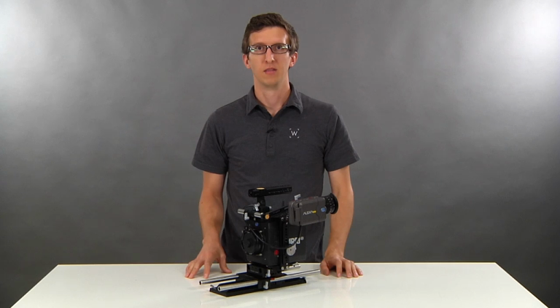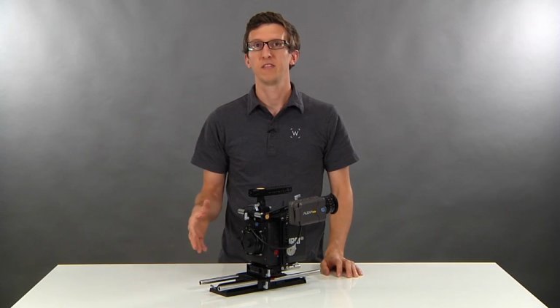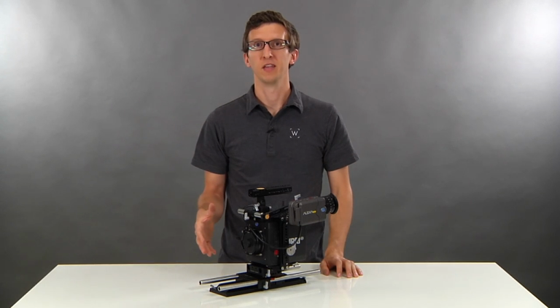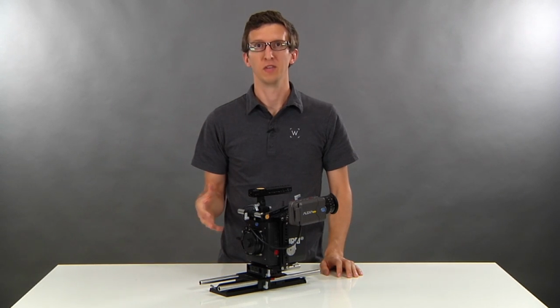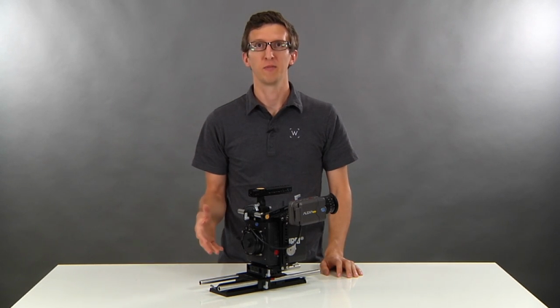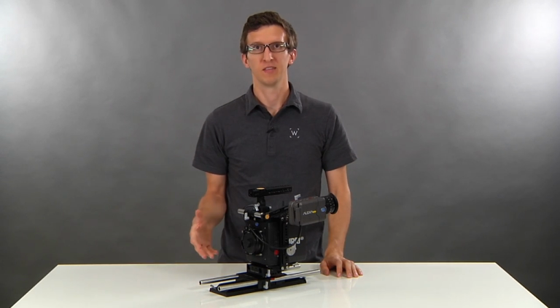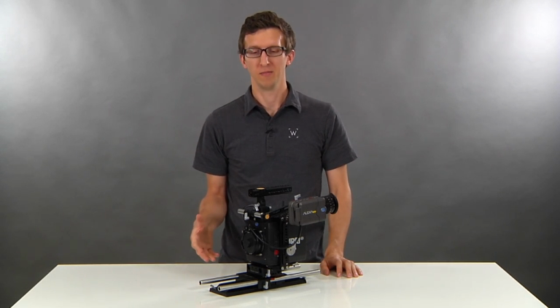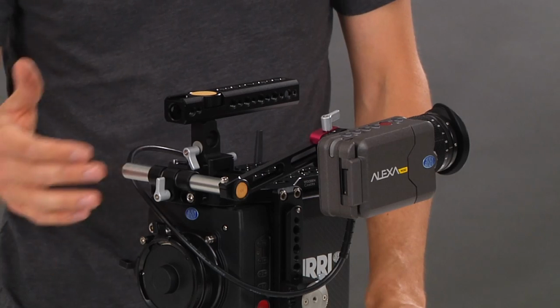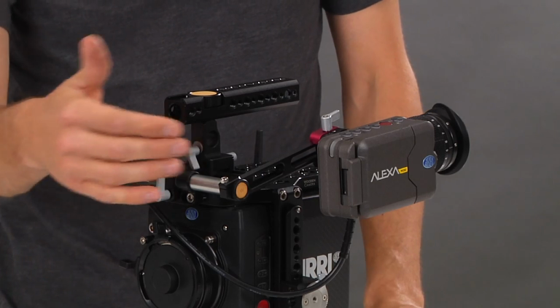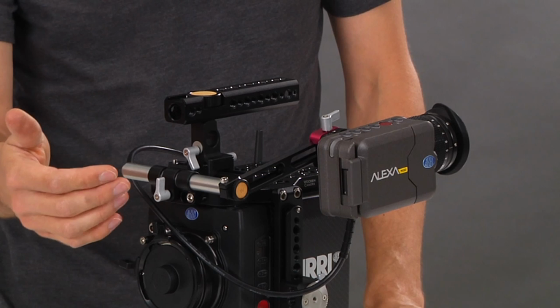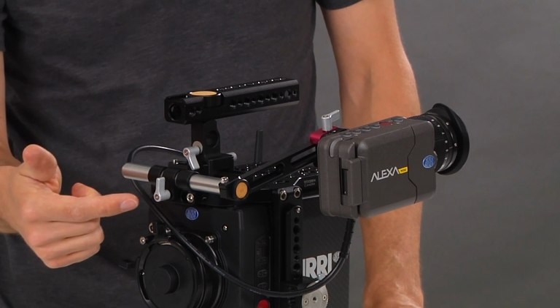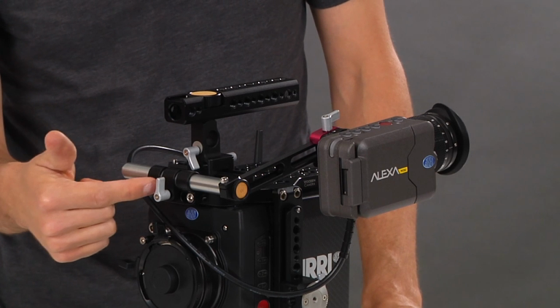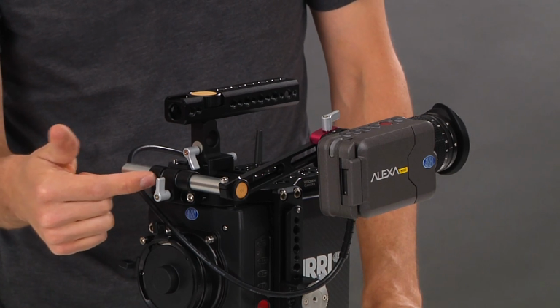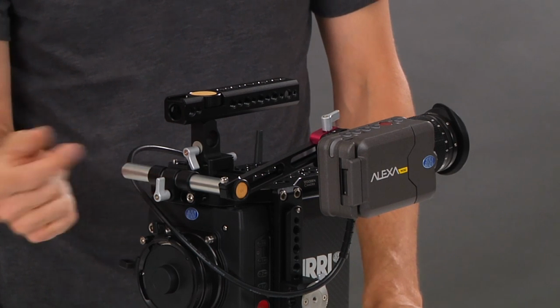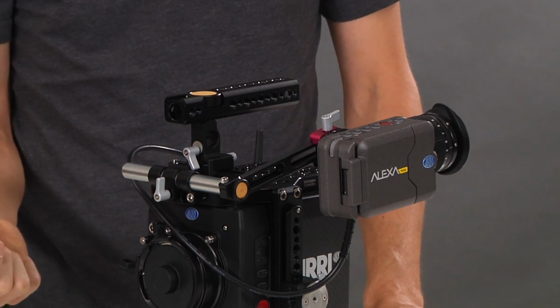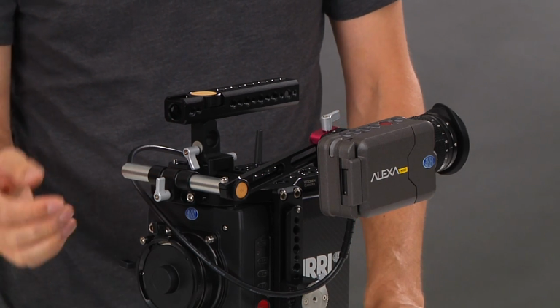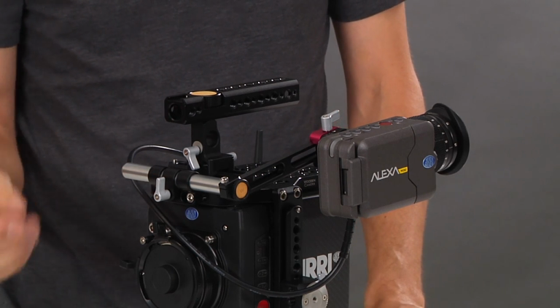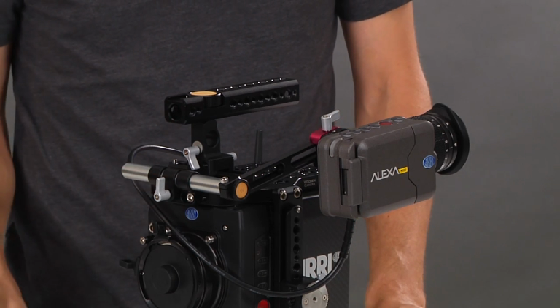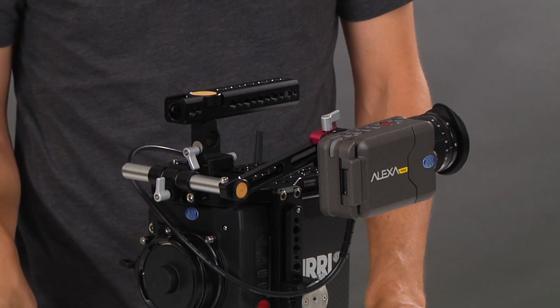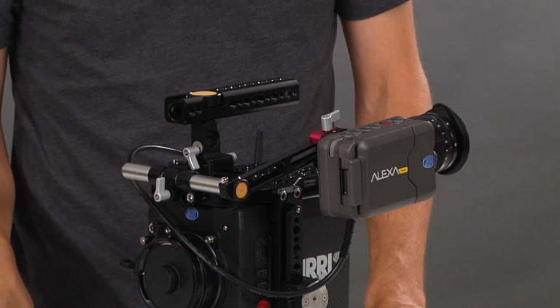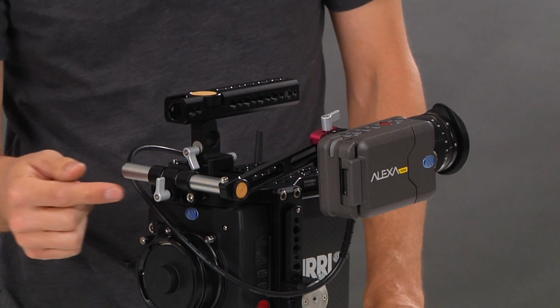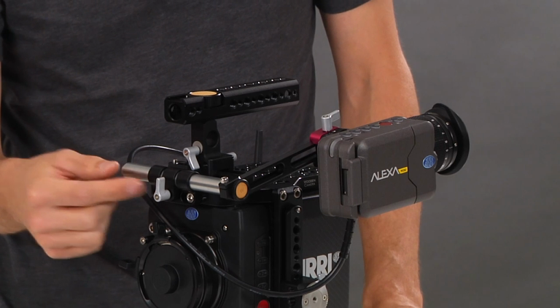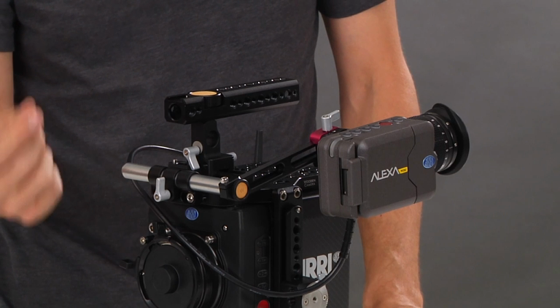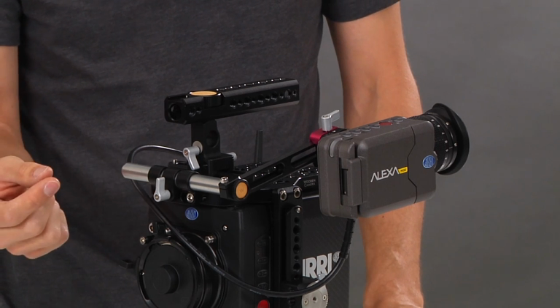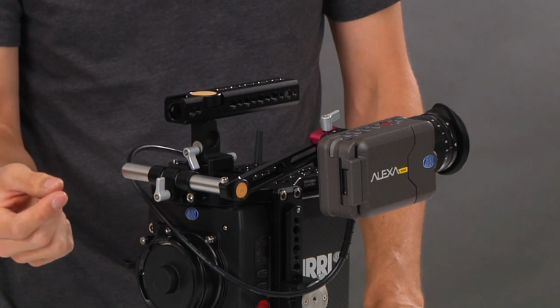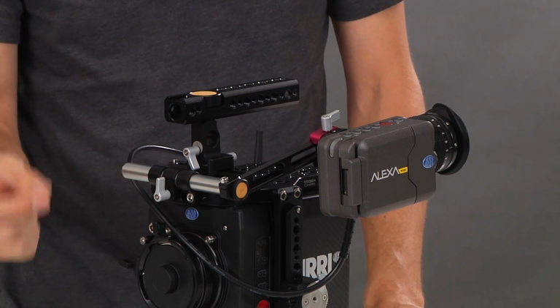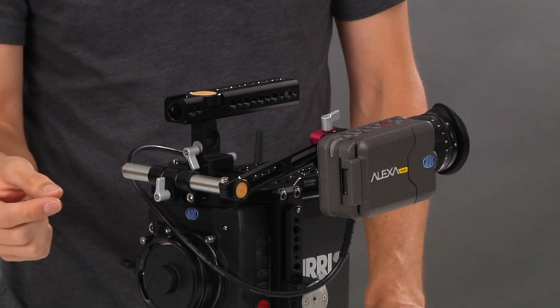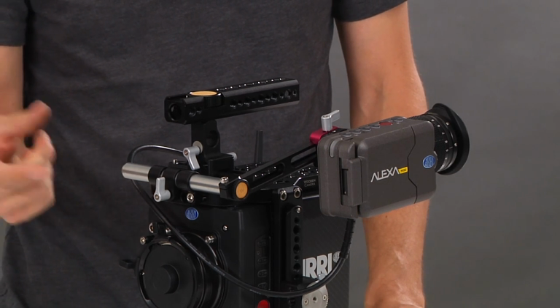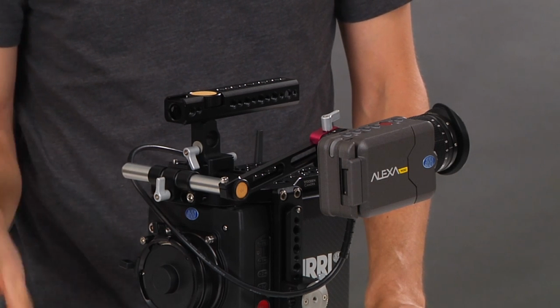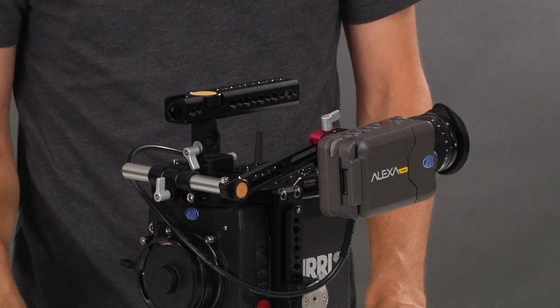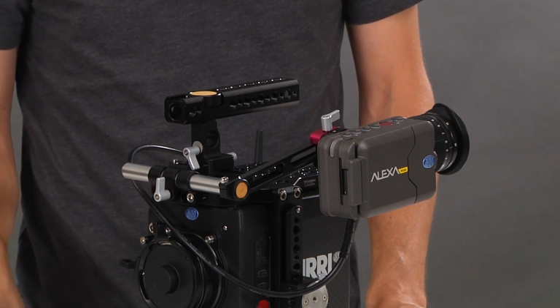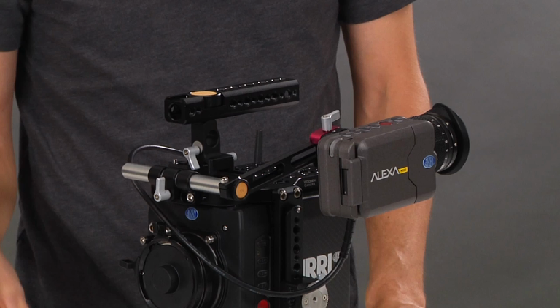This is the standard kit for the UVF mount Alexa Mini. We've also included the 15mm tube clamp for attaching directly to a top plate. This can attach to two quarter-twenty screw holes spaced 25mm to 36mm apart, center to center.